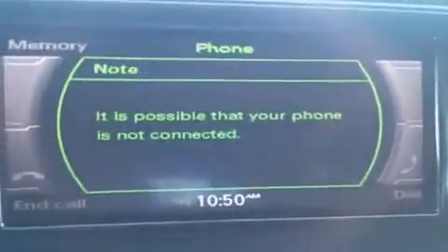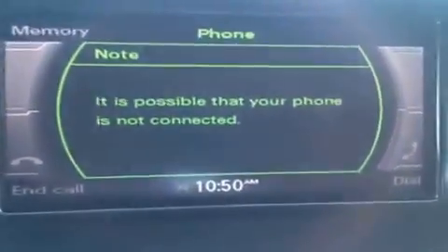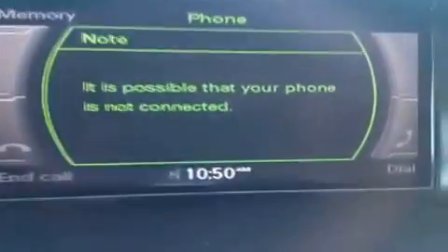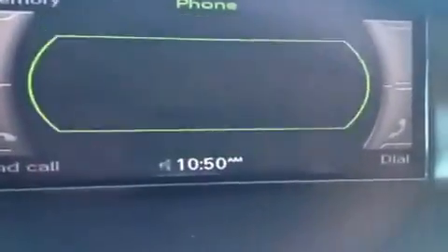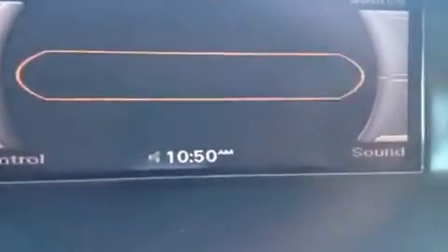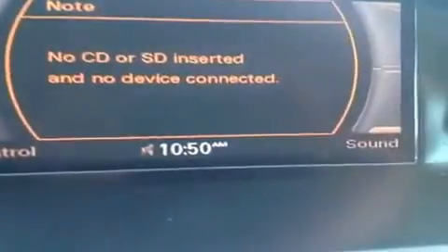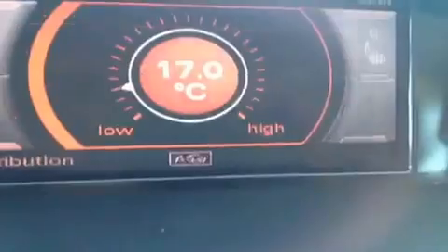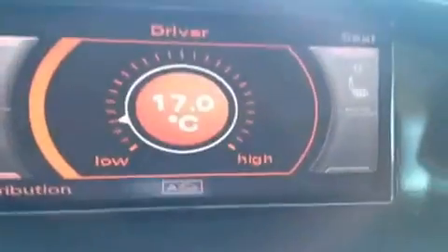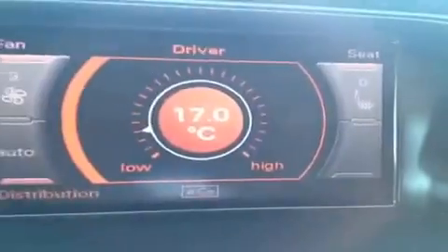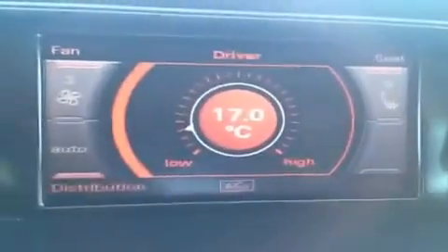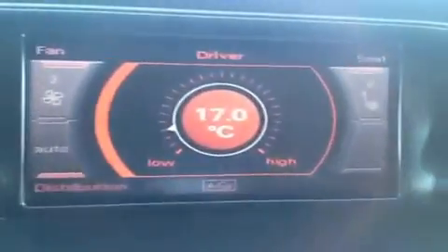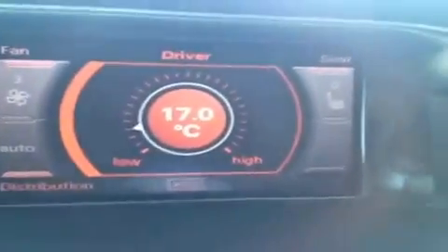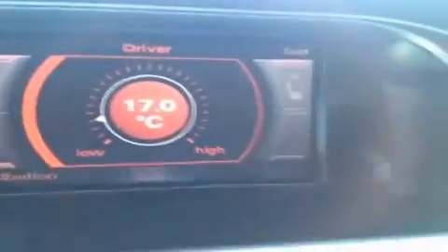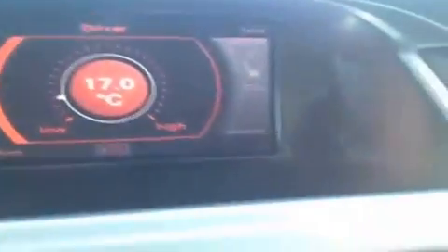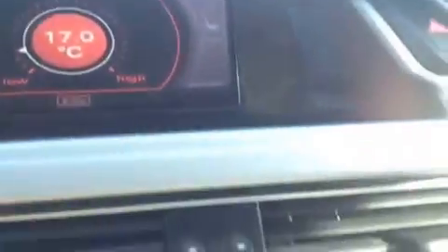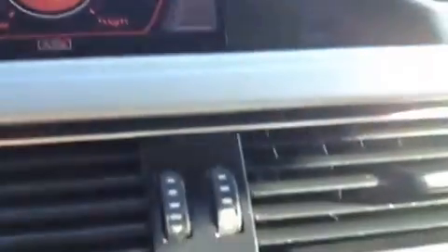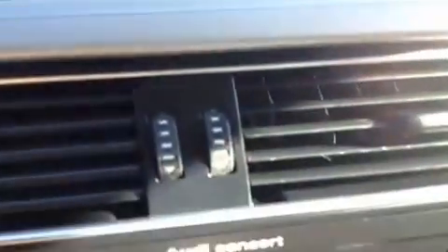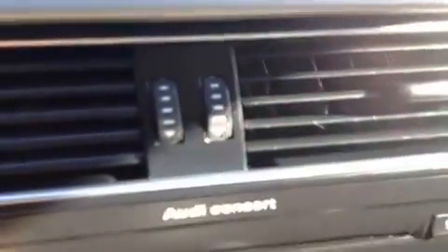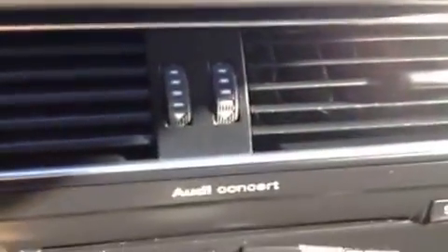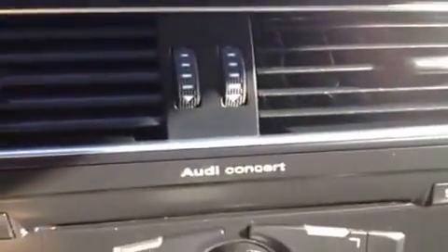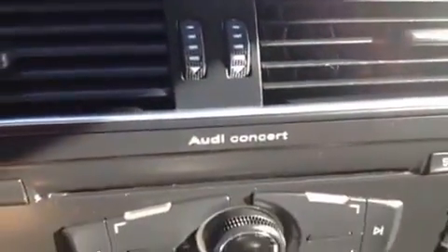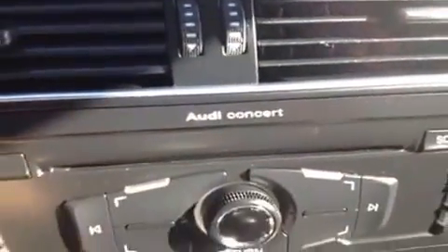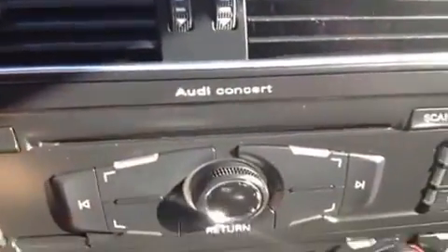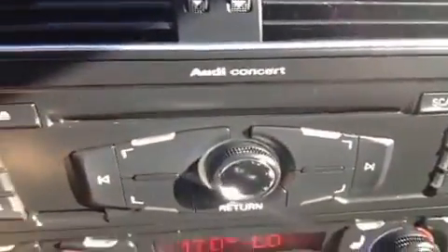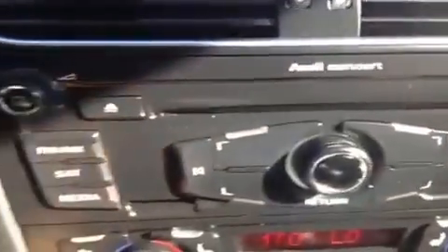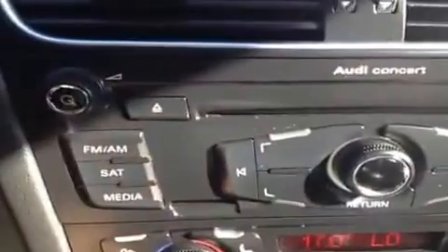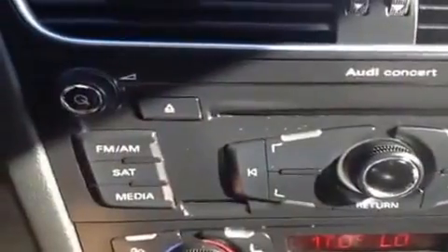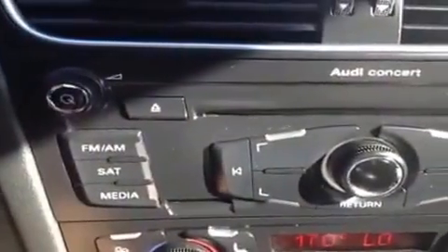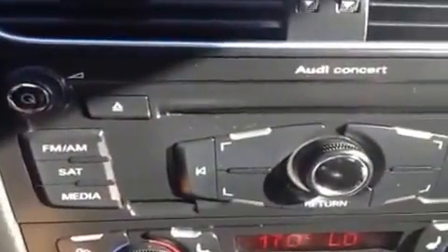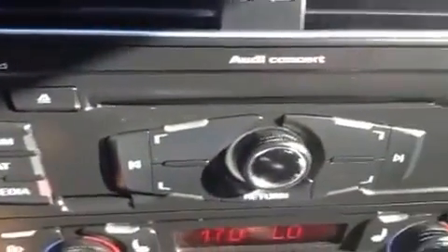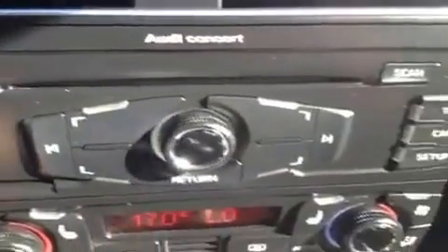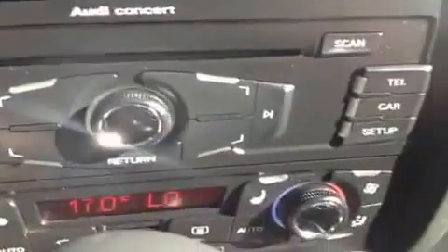You have a display screen here that's going to tell you about your phone, media, and temperature. You have AM, FM, satellite, and a CD player.